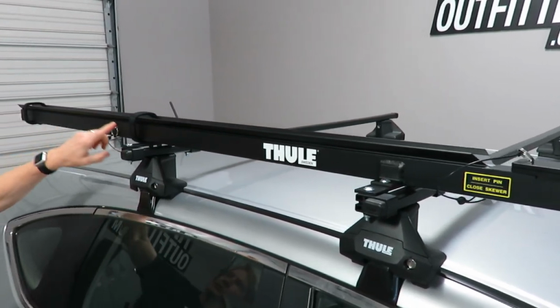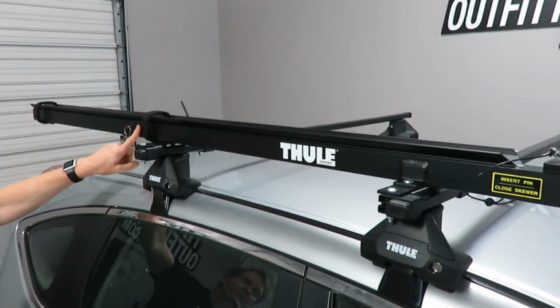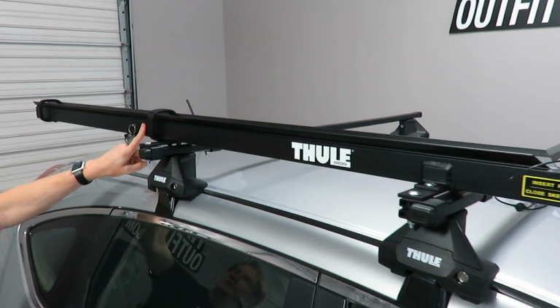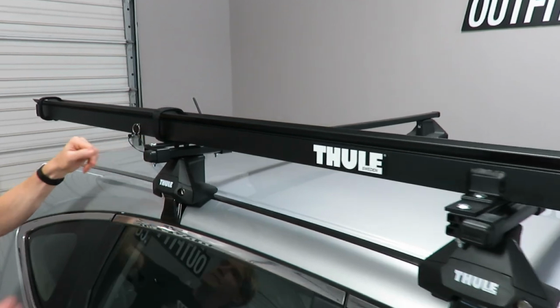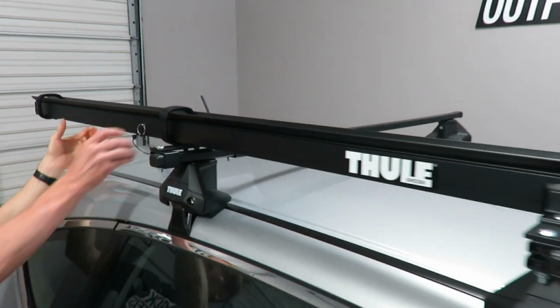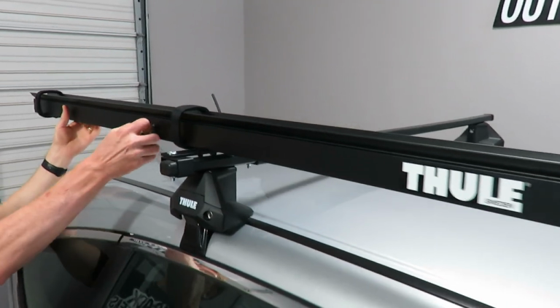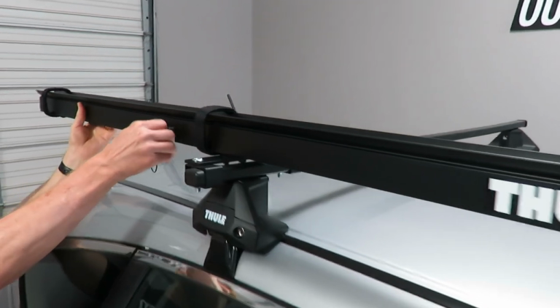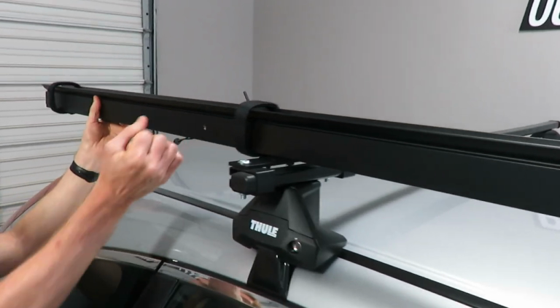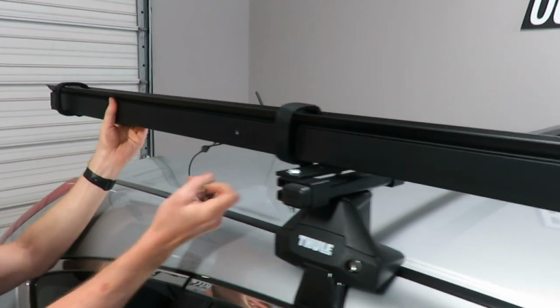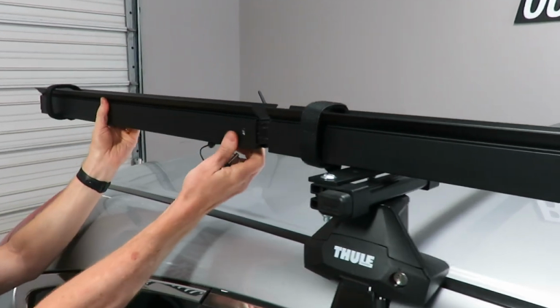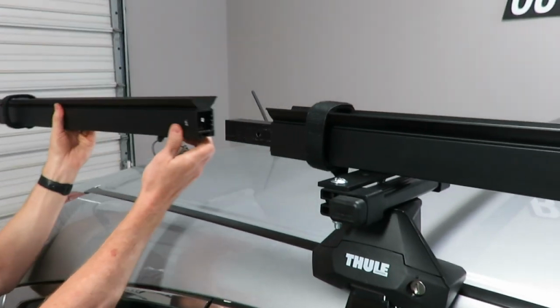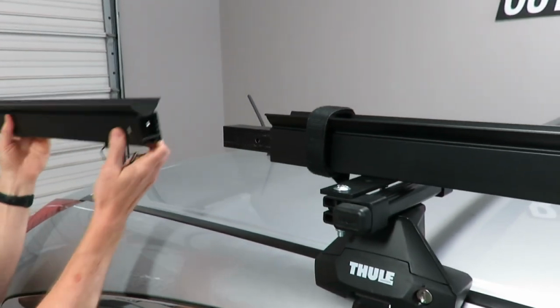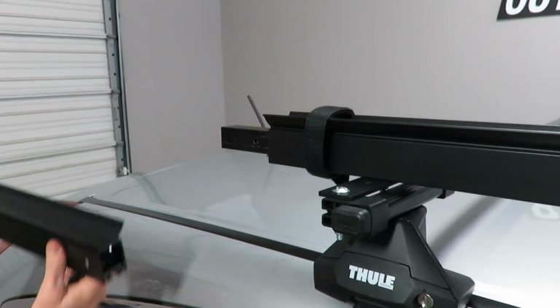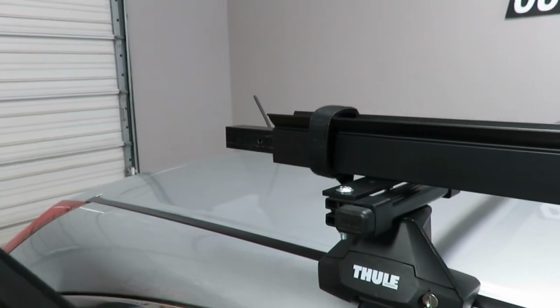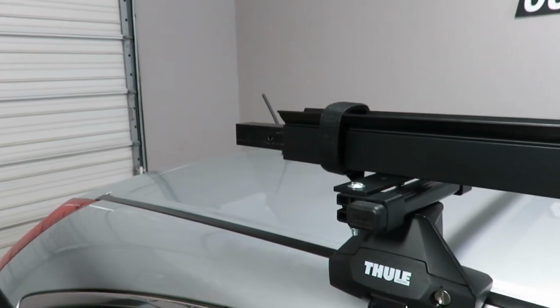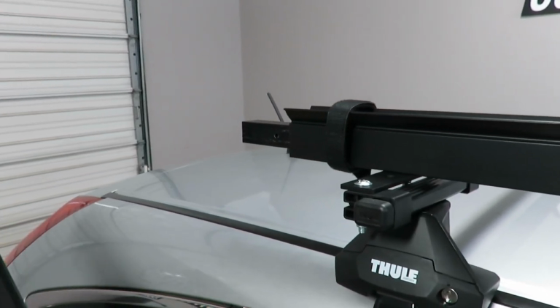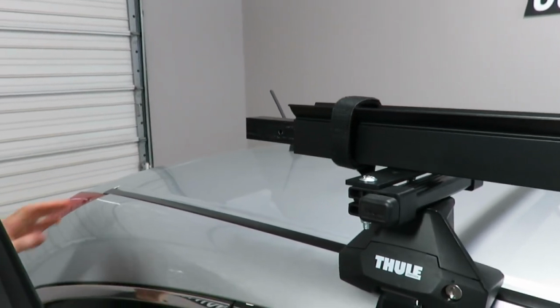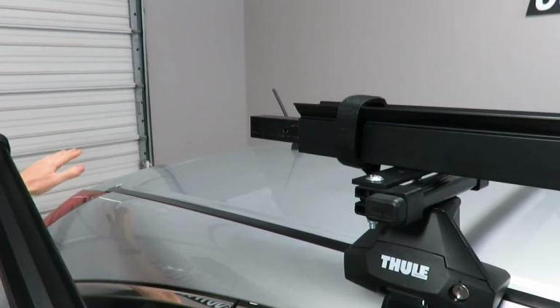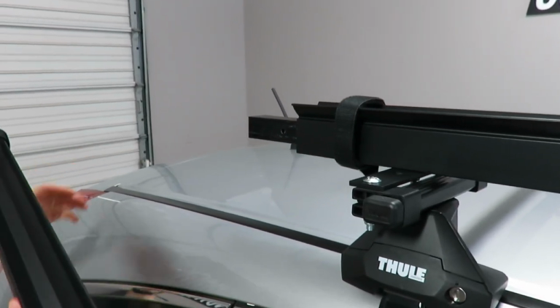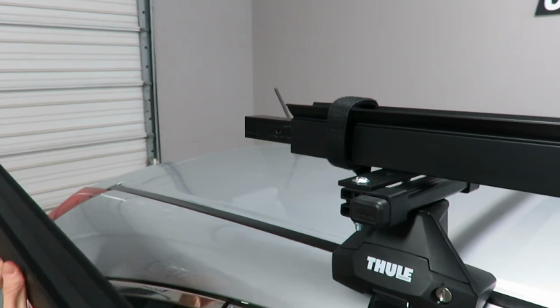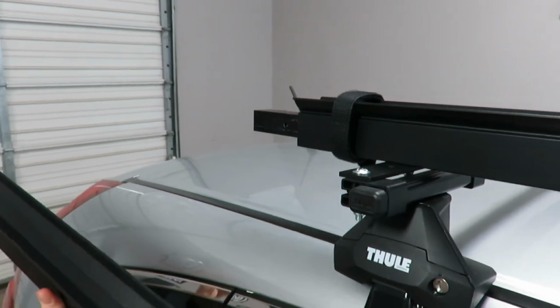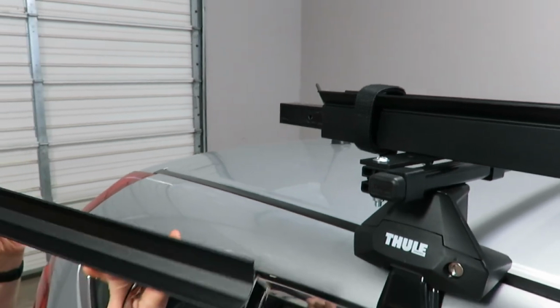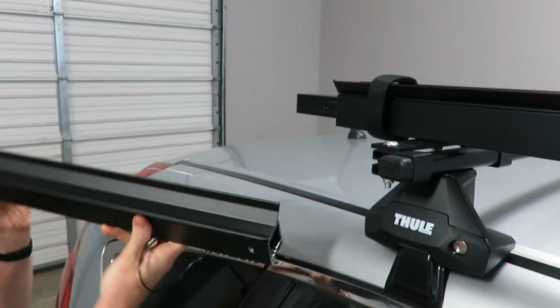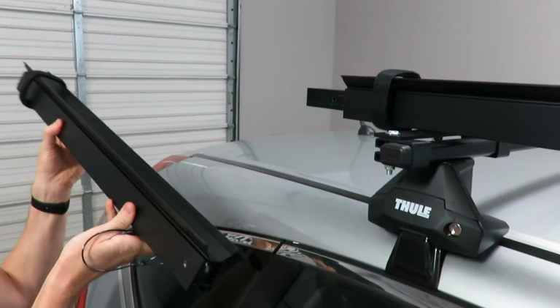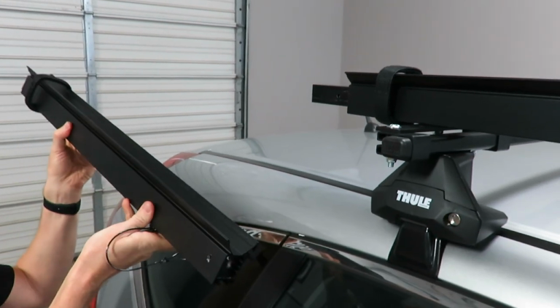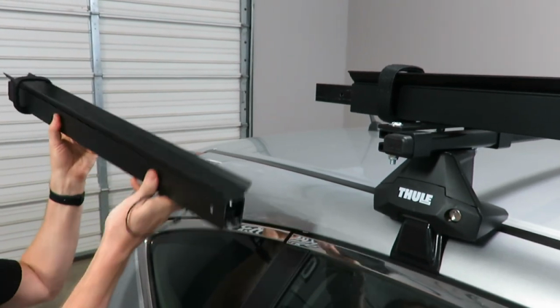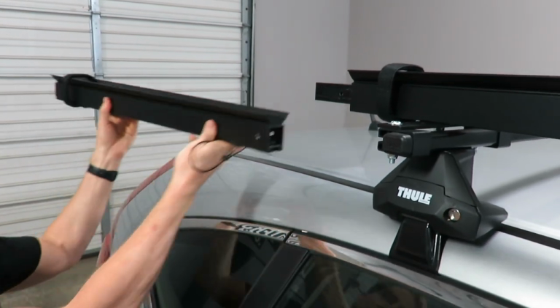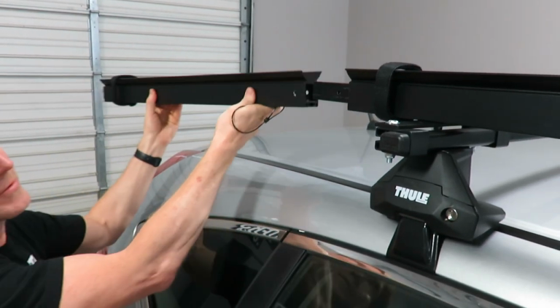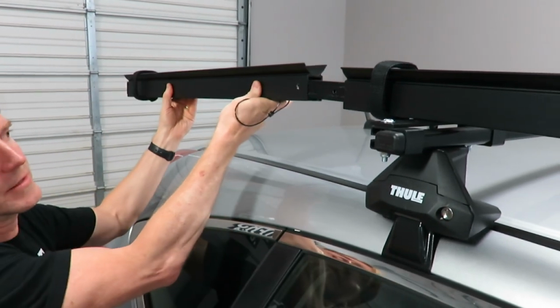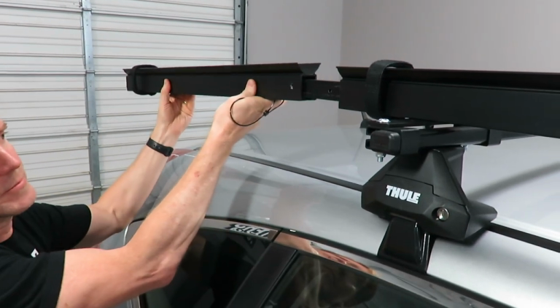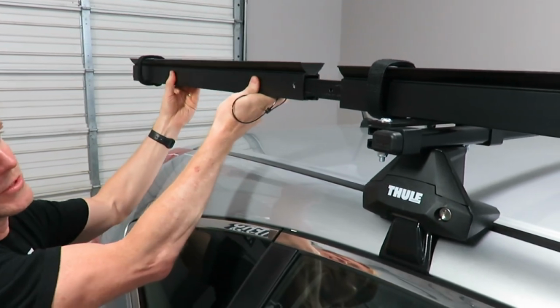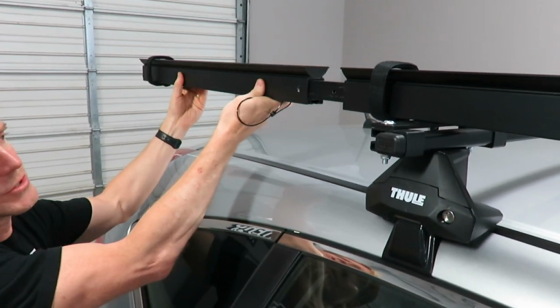The rear is a quick release design so that if you have any interference with opening up the rear hatch, you can remove that in between uses.